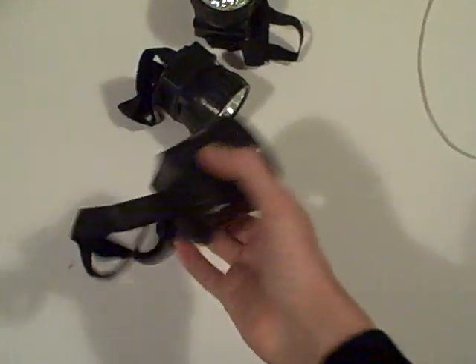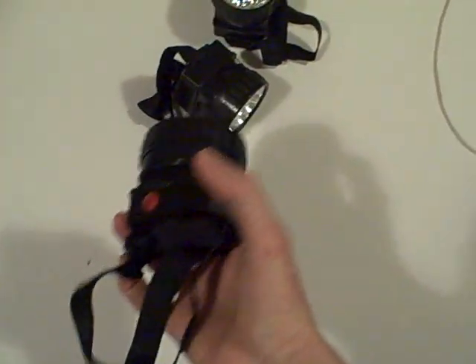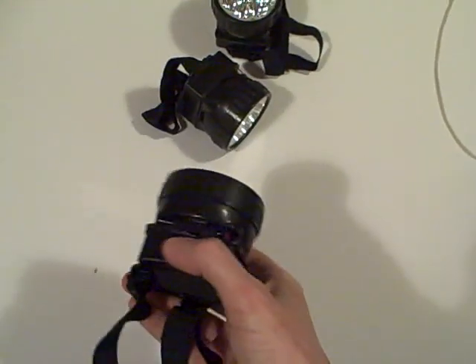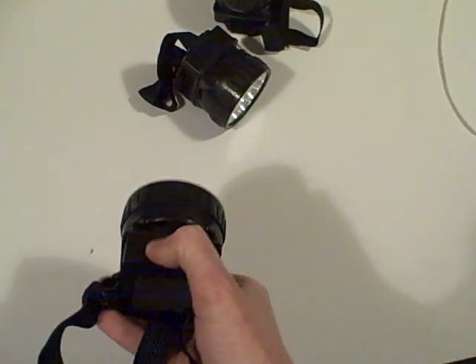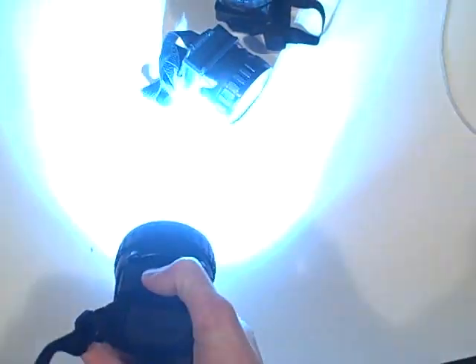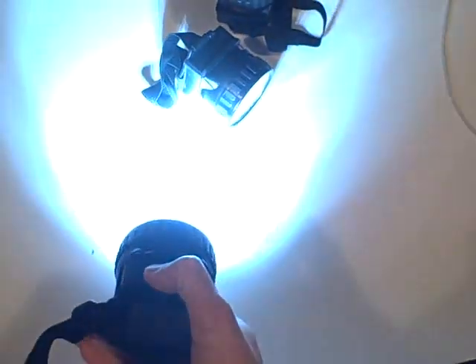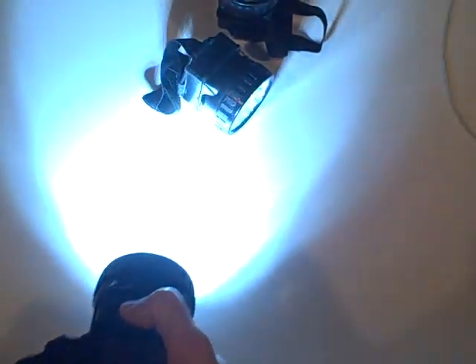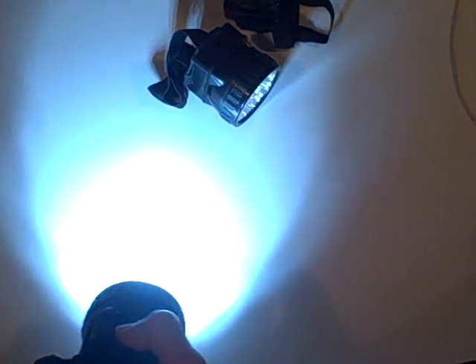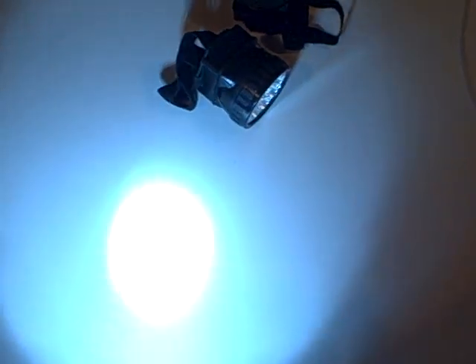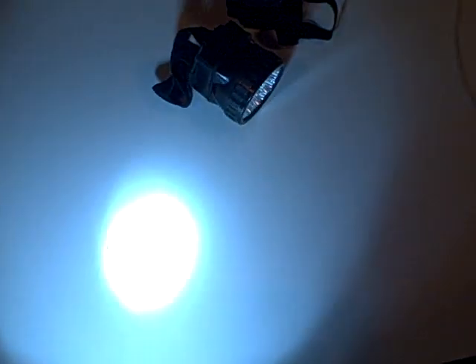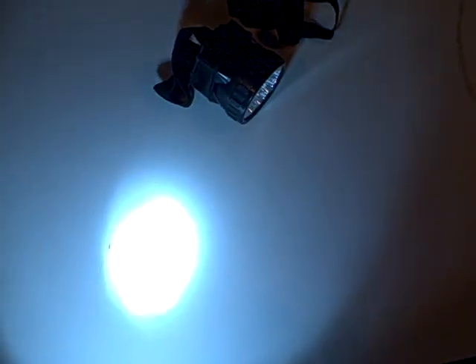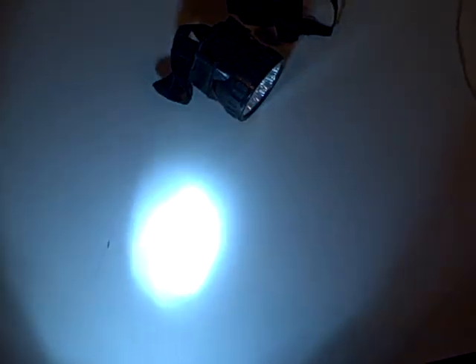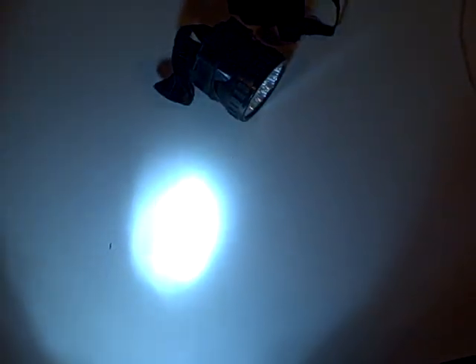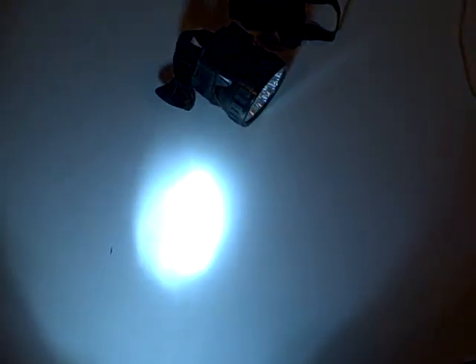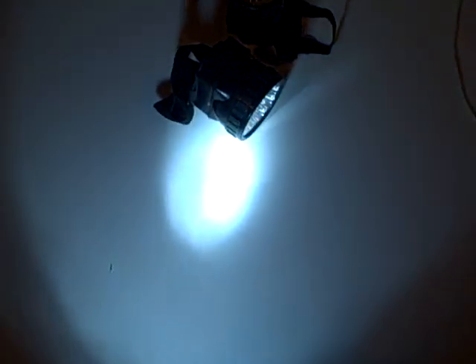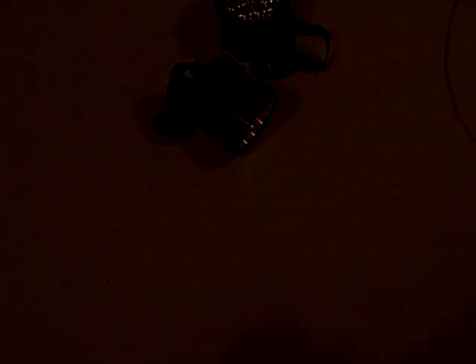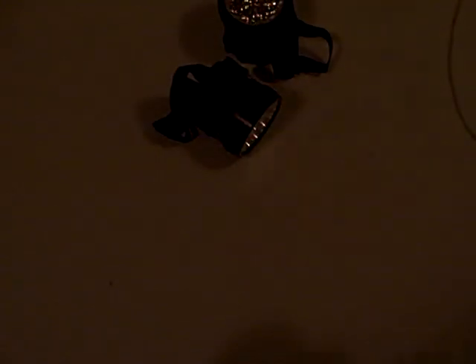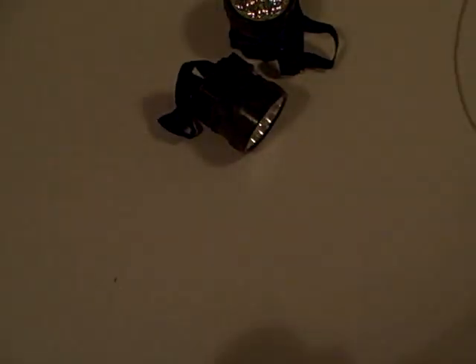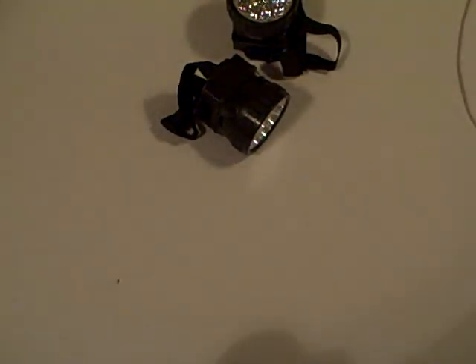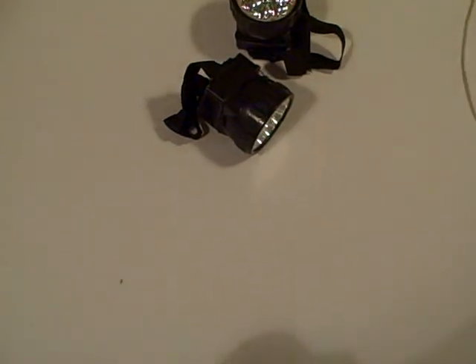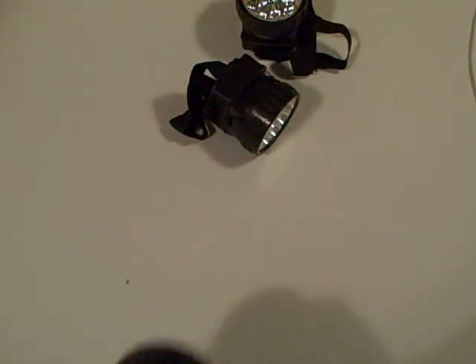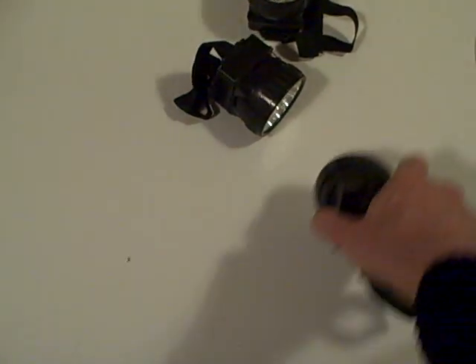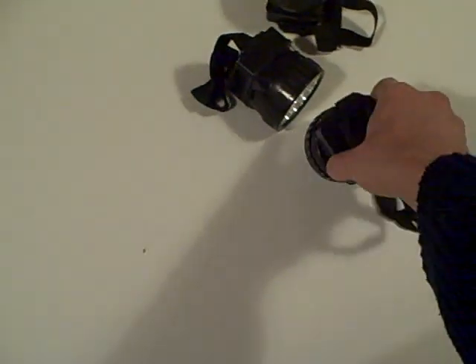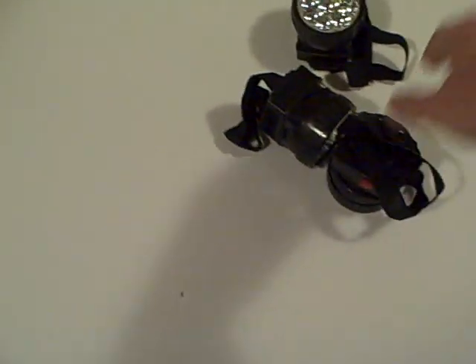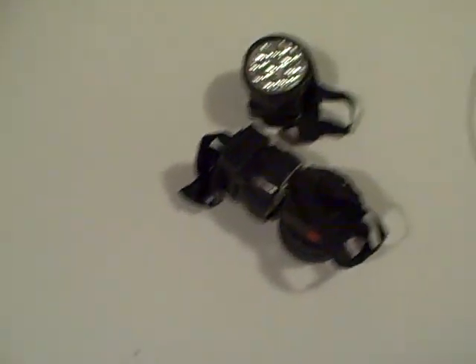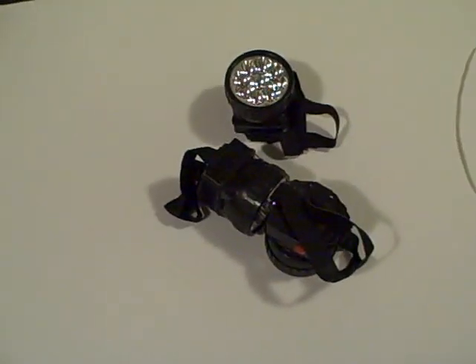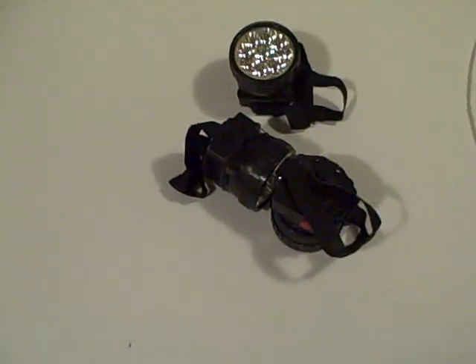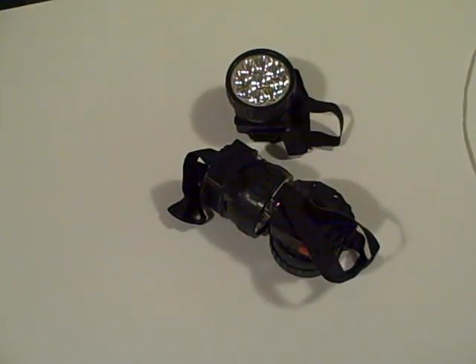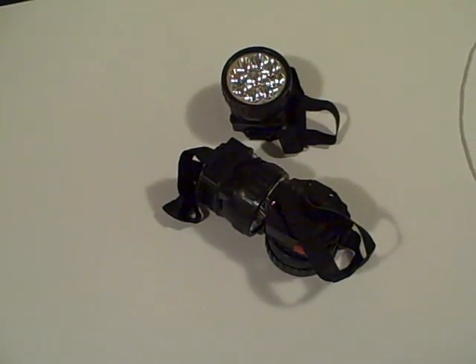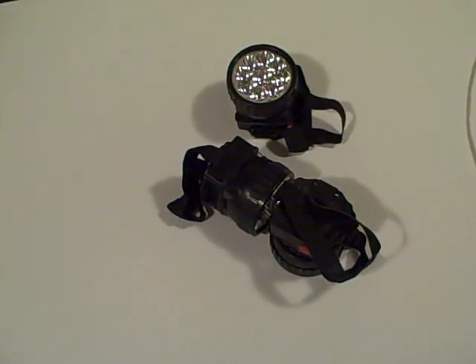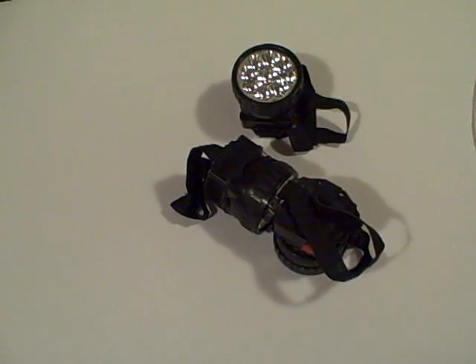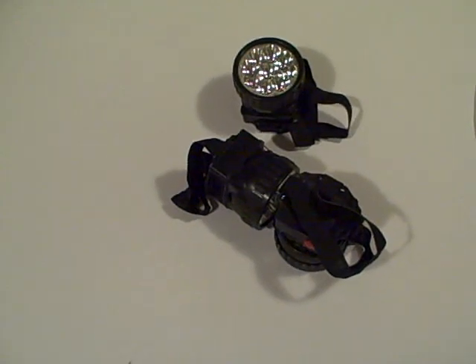These things are amazingly bright. I don't know if you can appreciate the brightness on this camera because it compensates for it, but yeah, there is some power there. So that's one form of off-grid illumination I'm going to be doing.